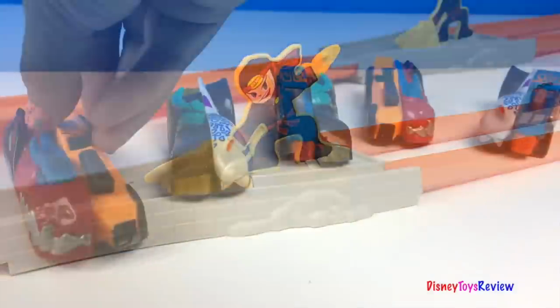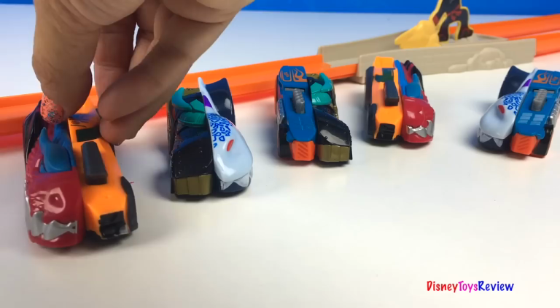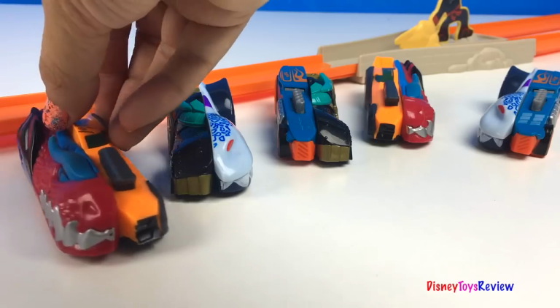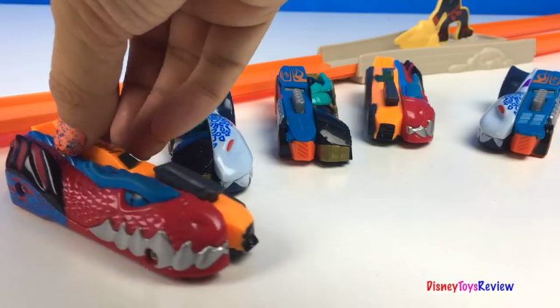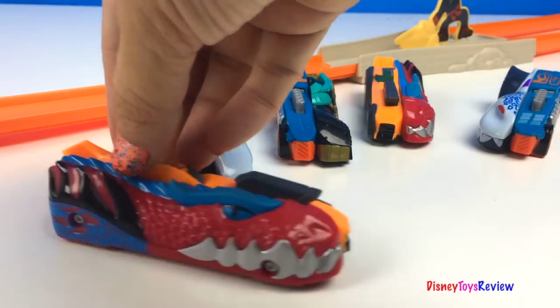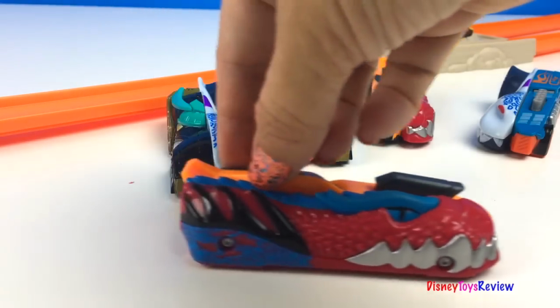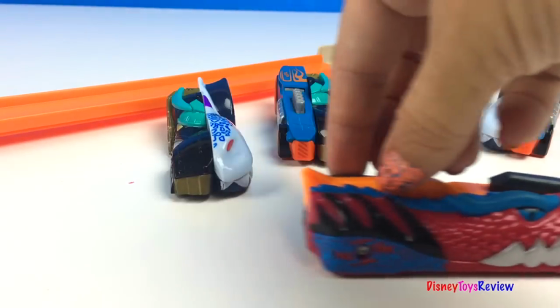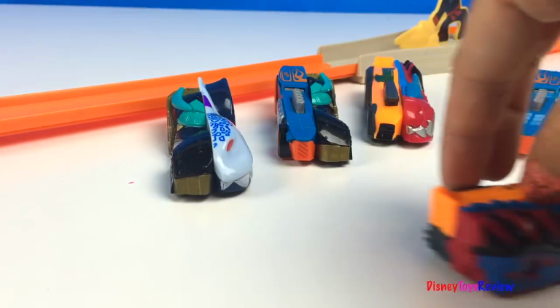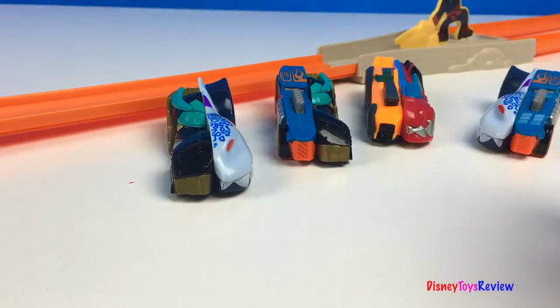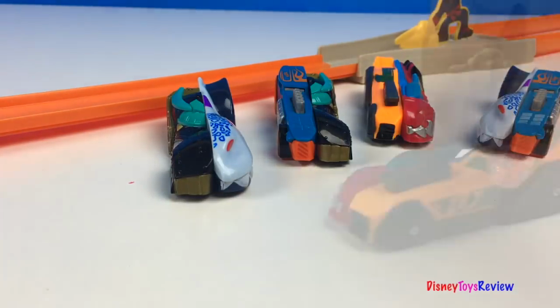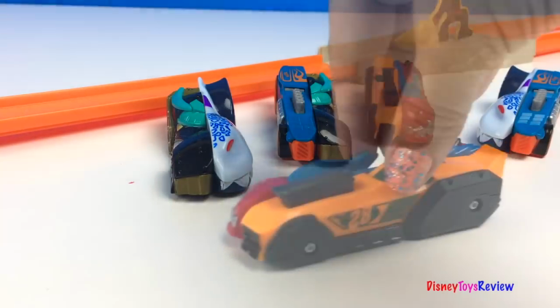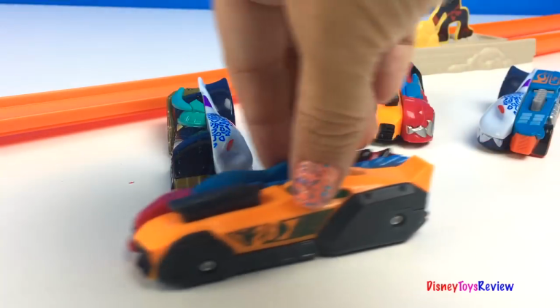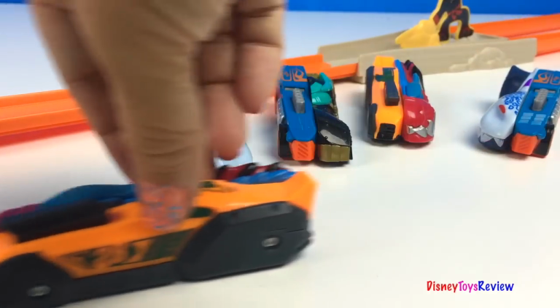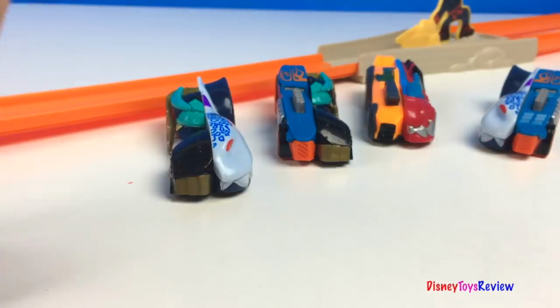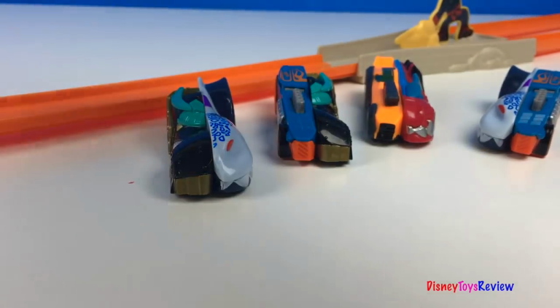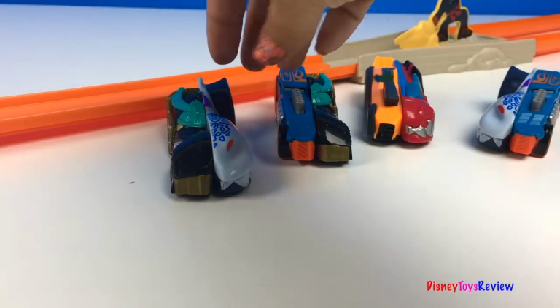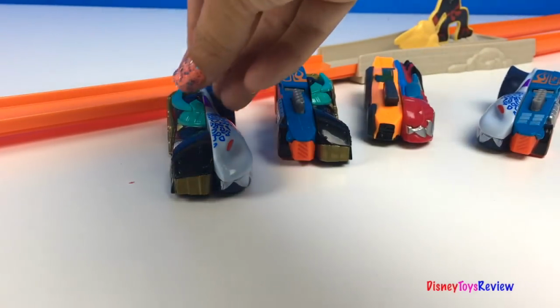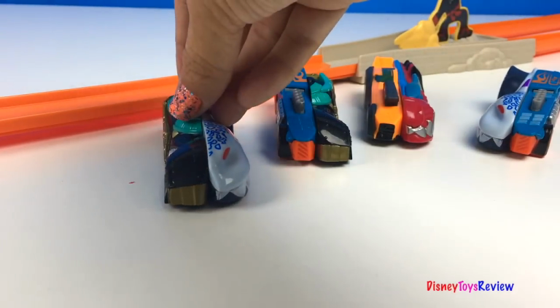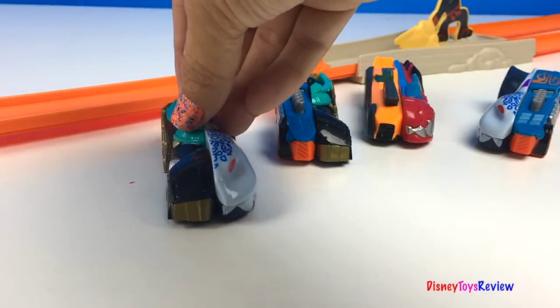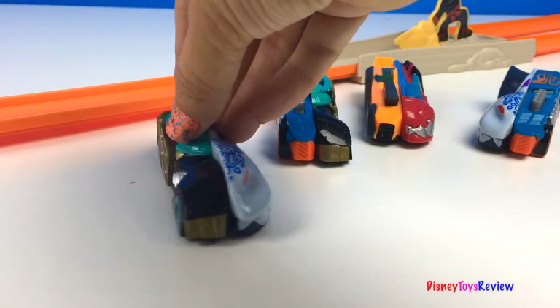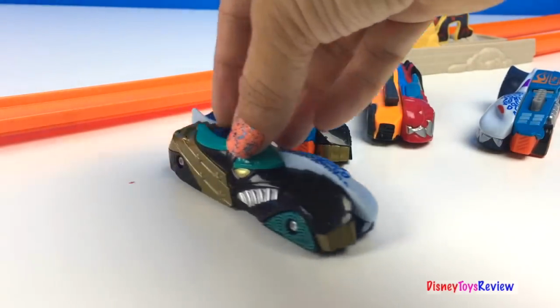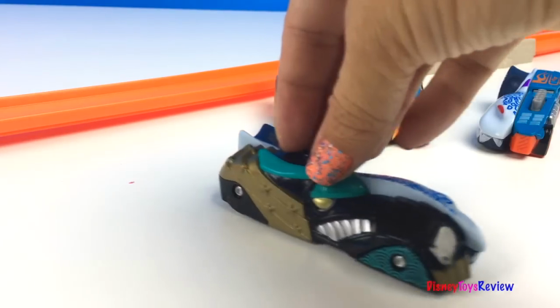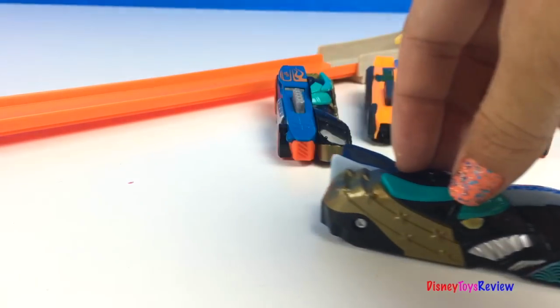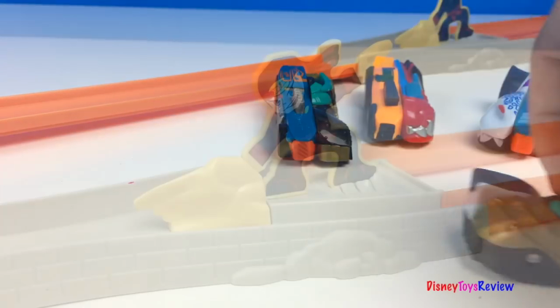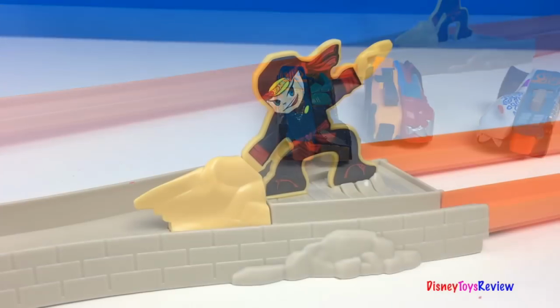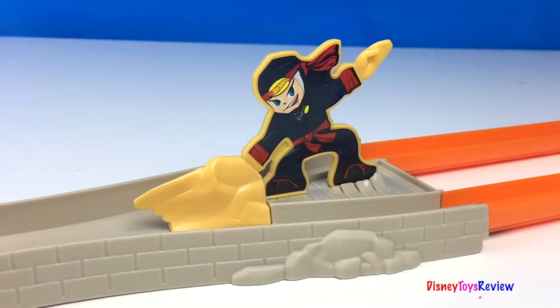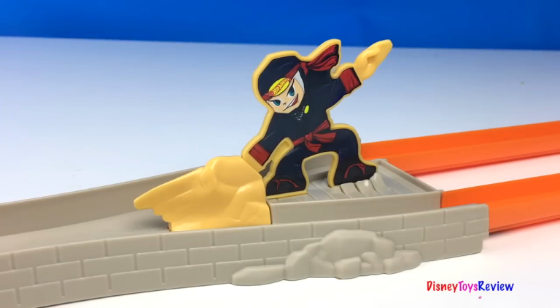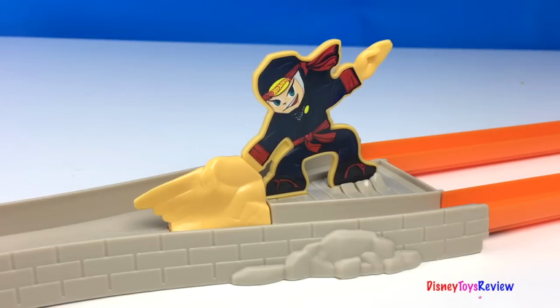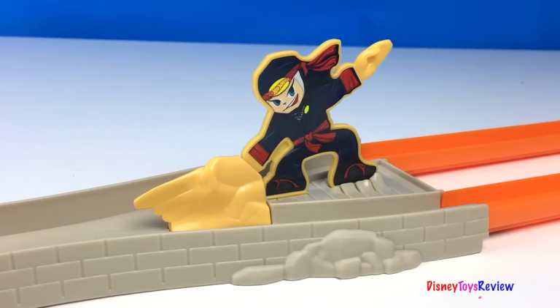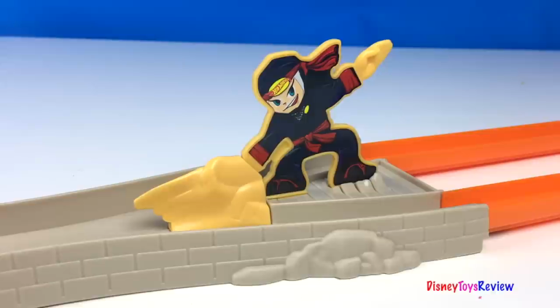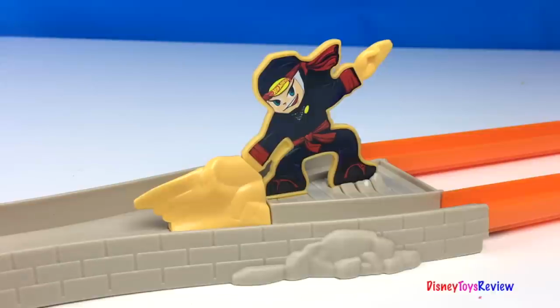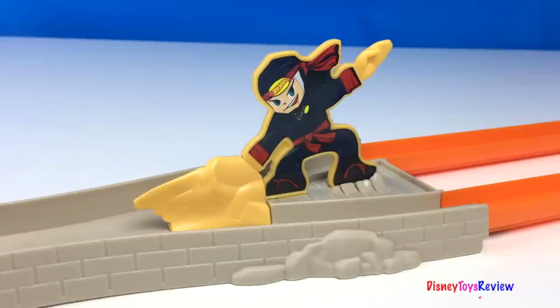Wow, these split speeders are all mixed up. Let's help put them back together the right way. We need some ninja action!